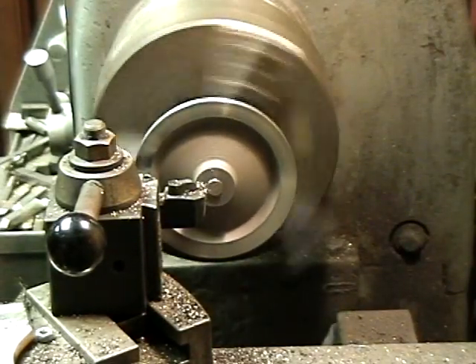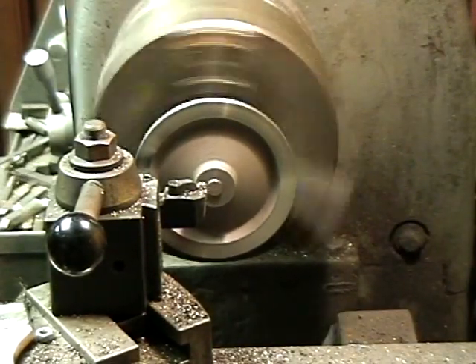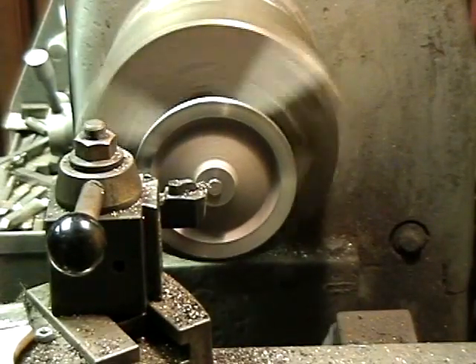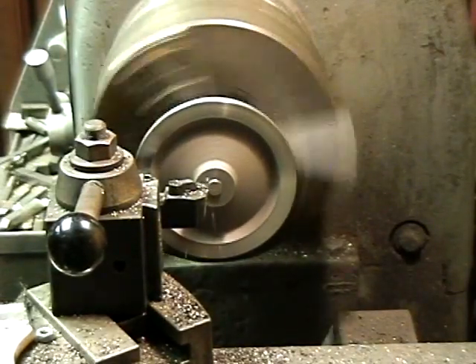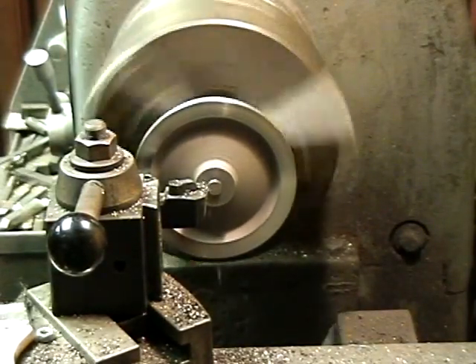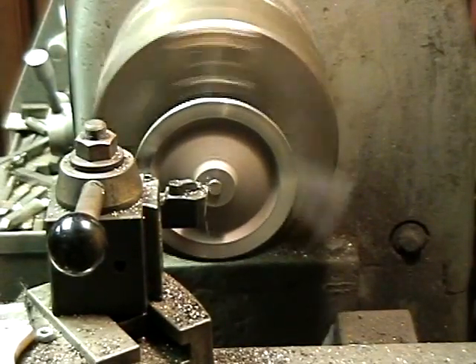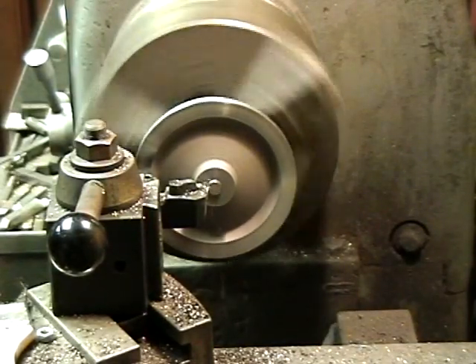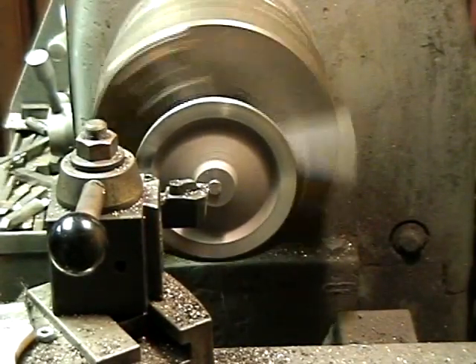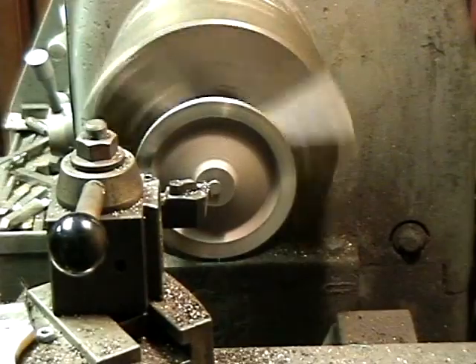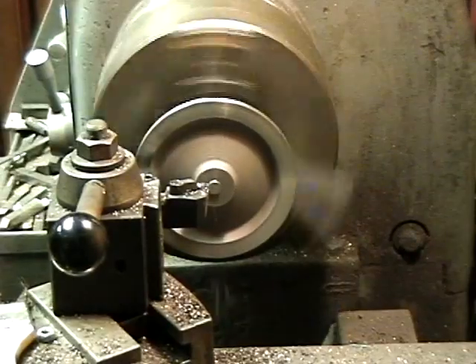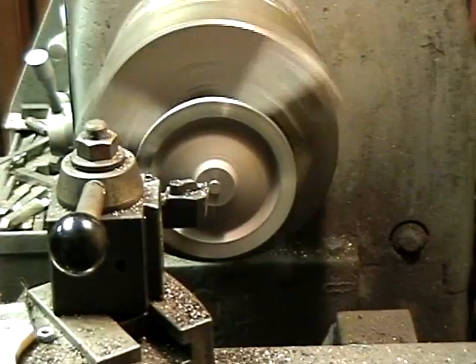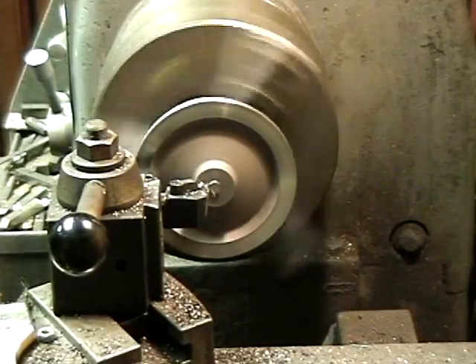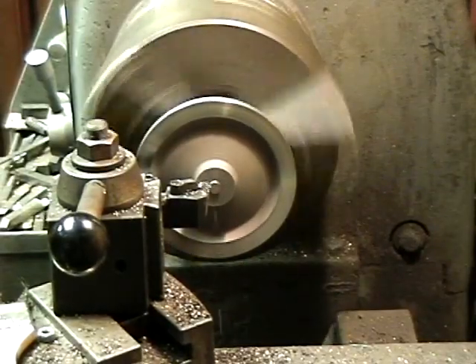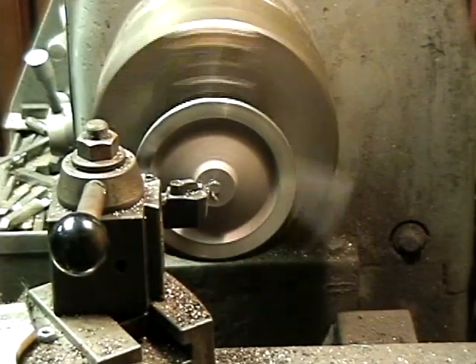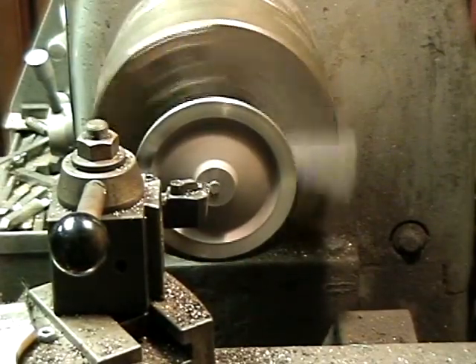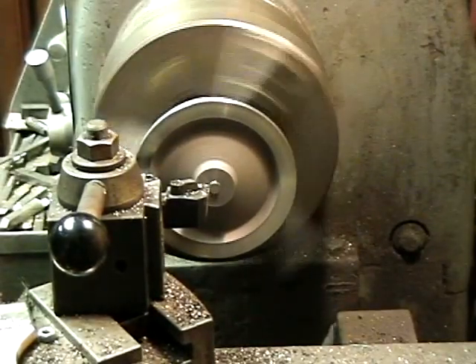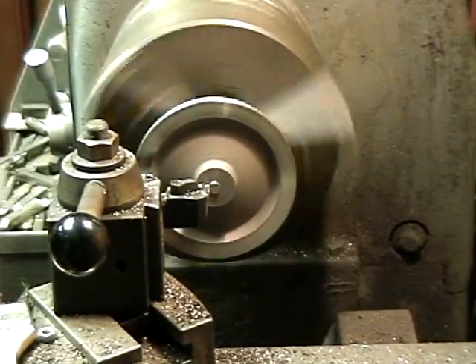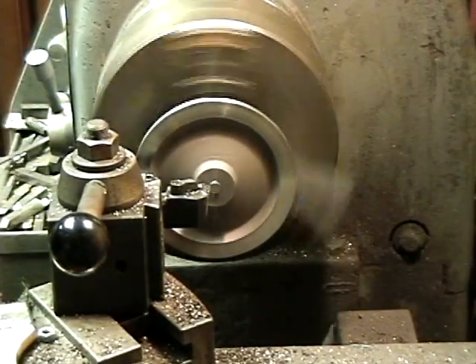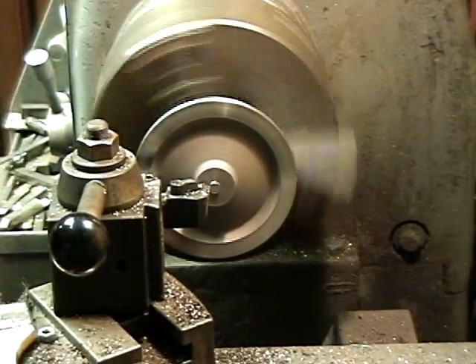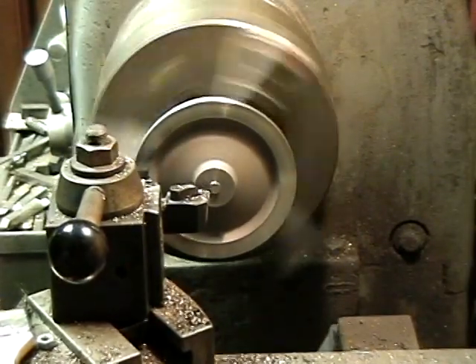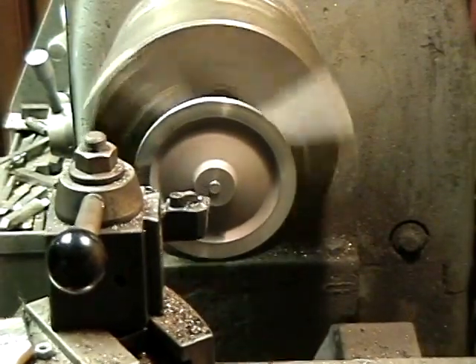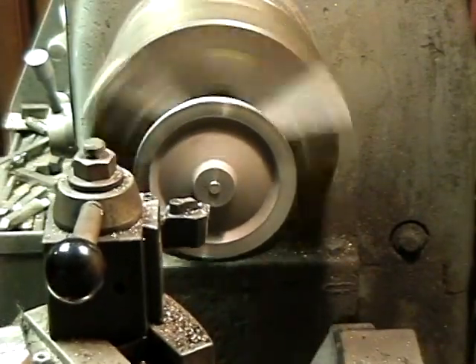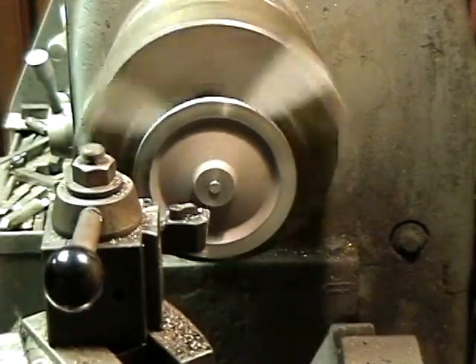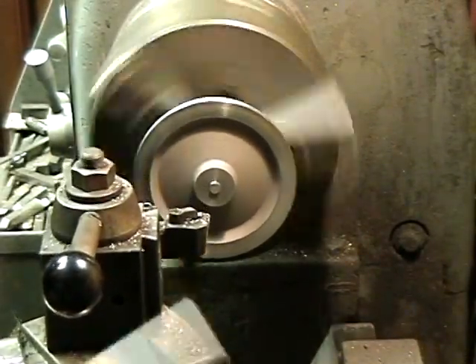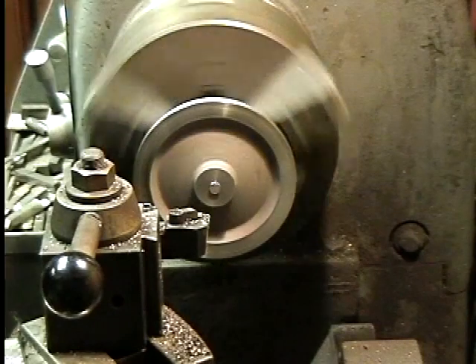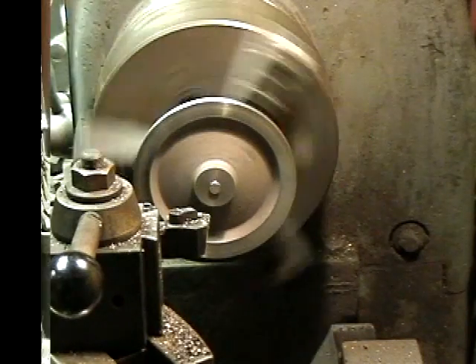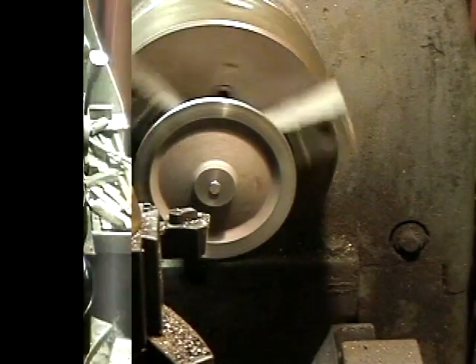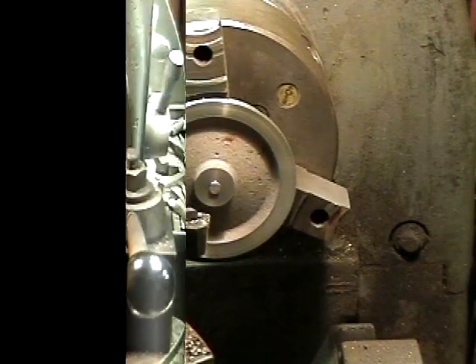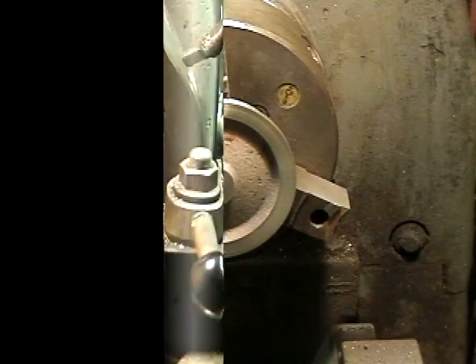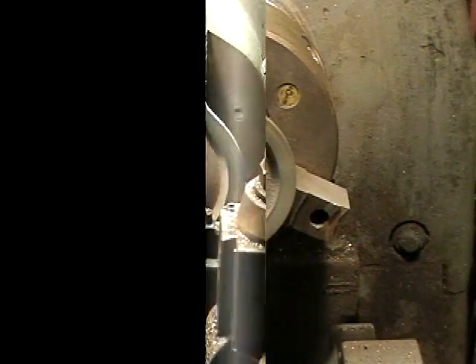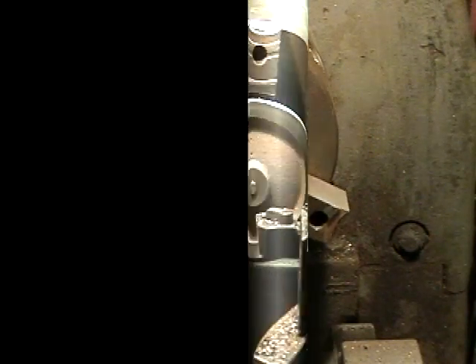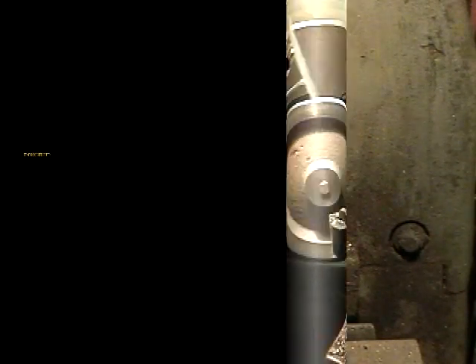Now the bore is going to be five-eighths, so anything below five-eighths. Good, that's it. Next case.